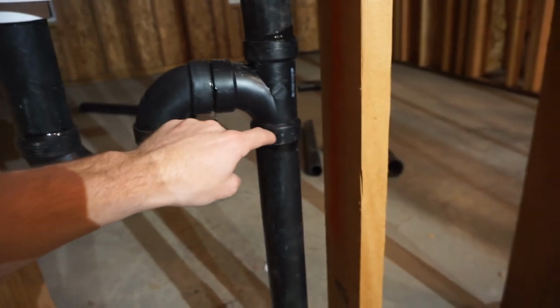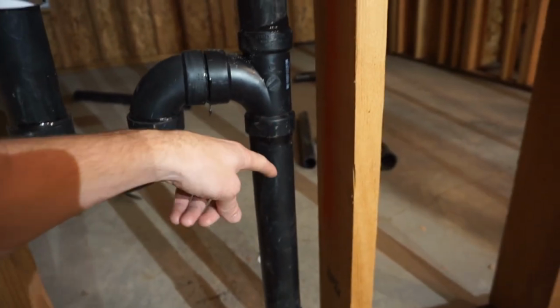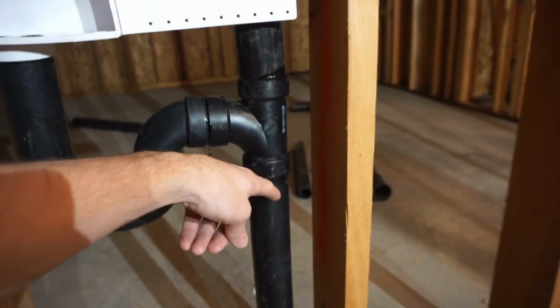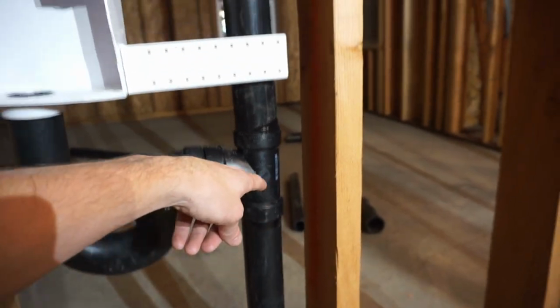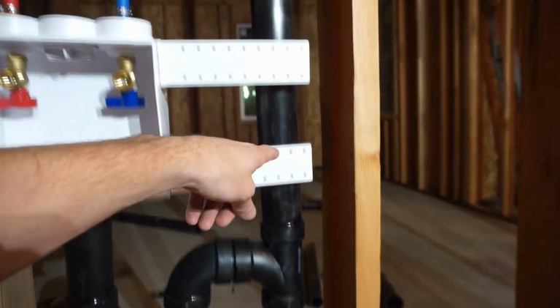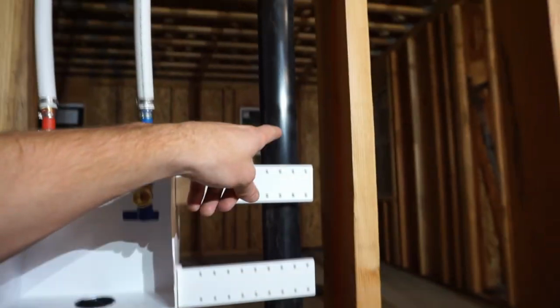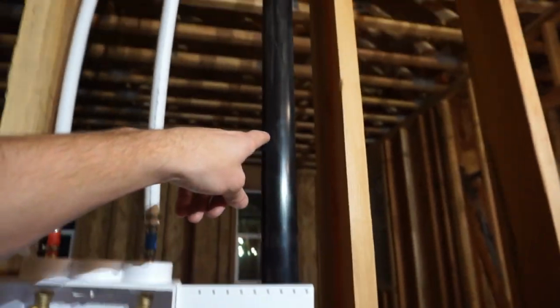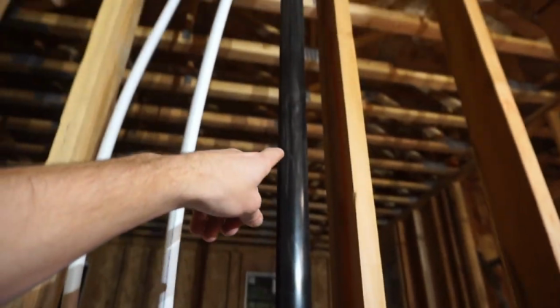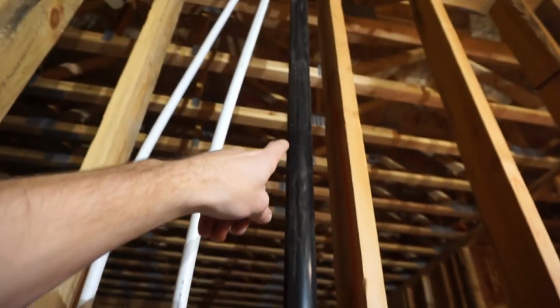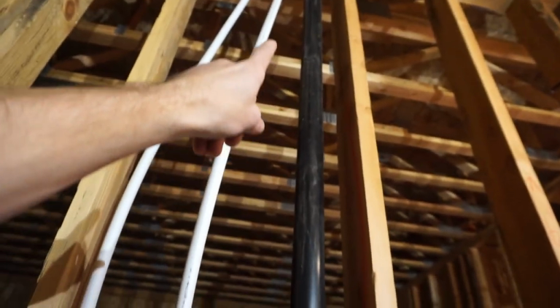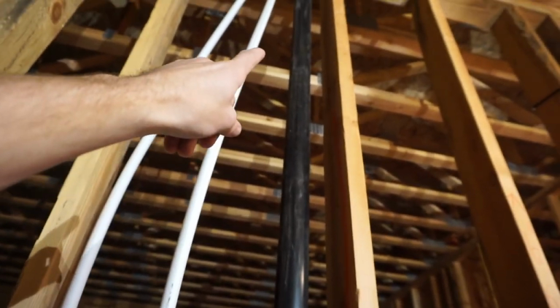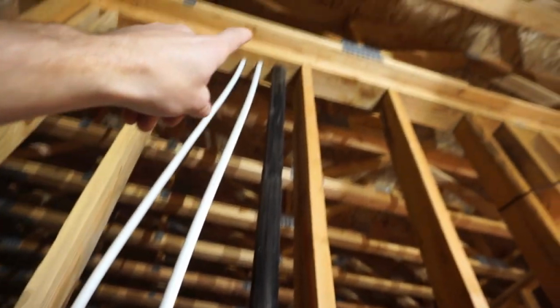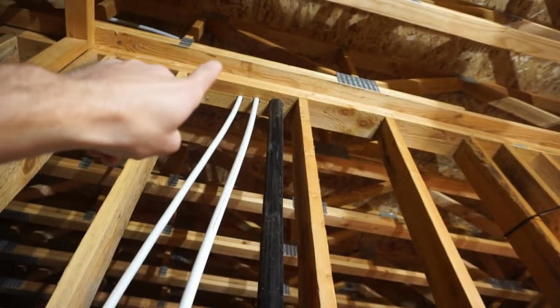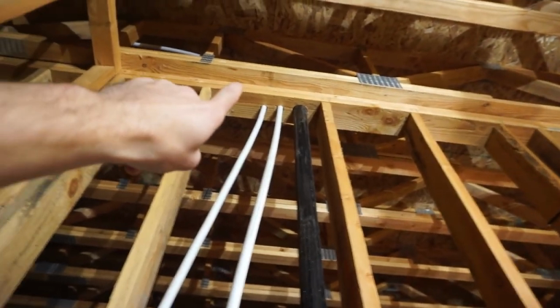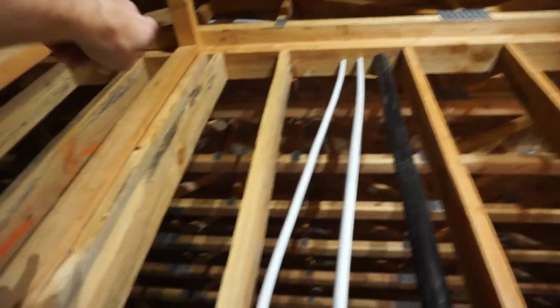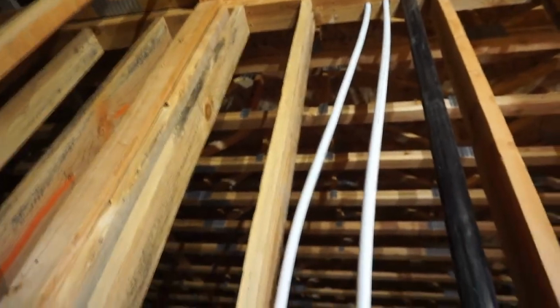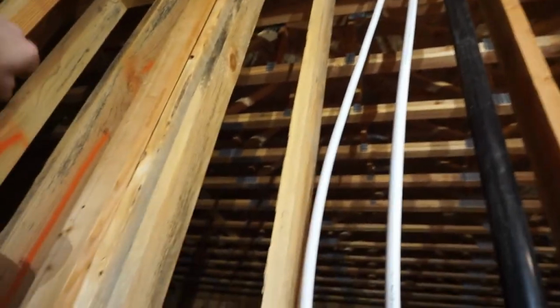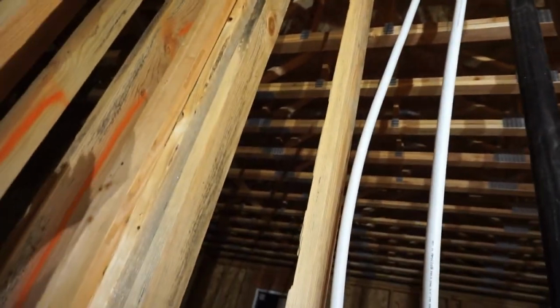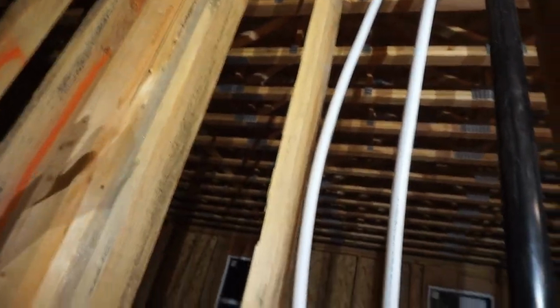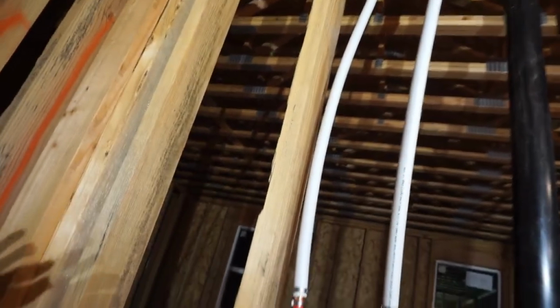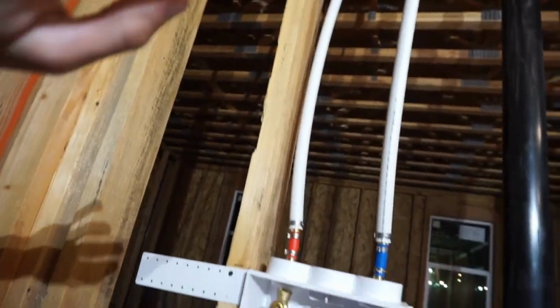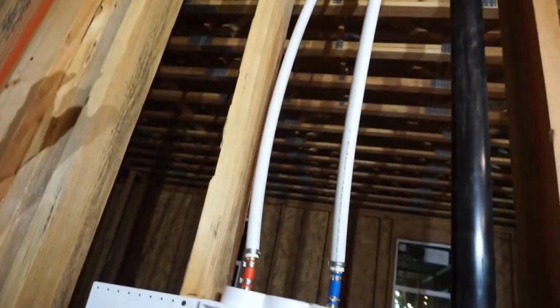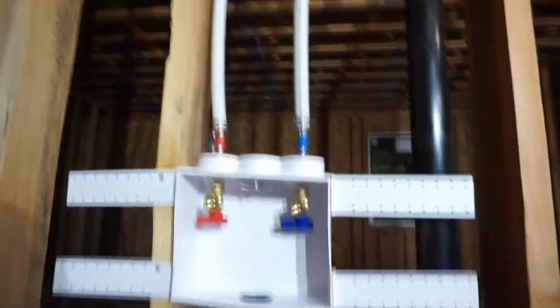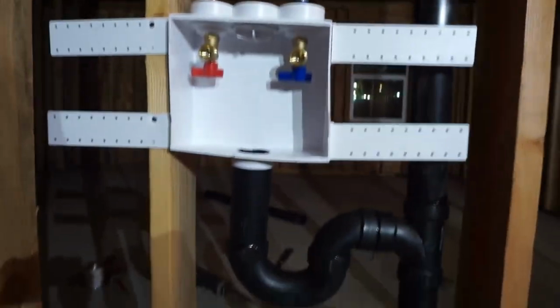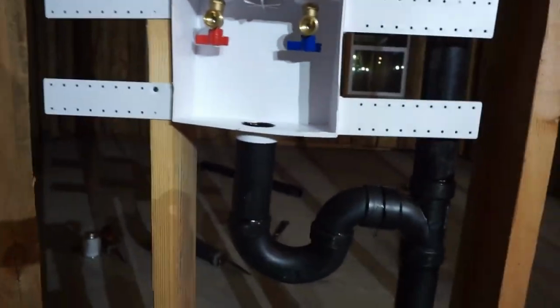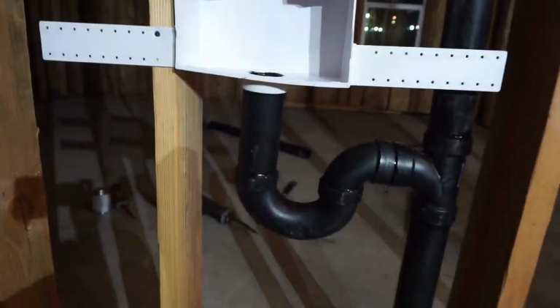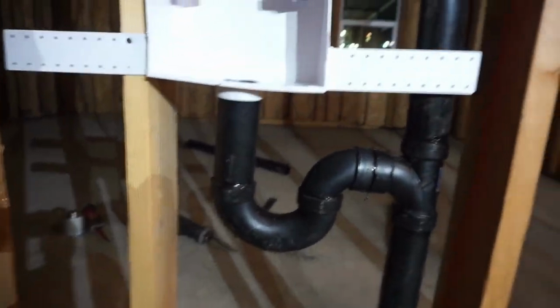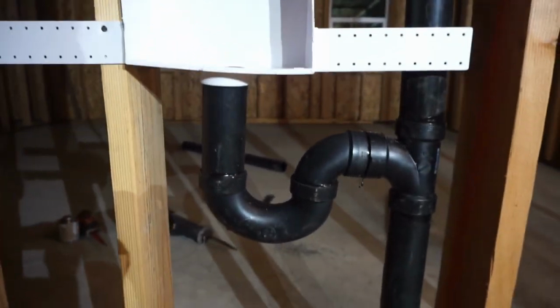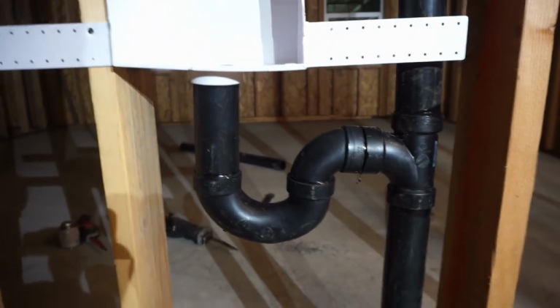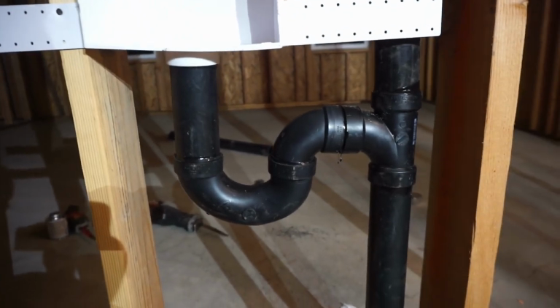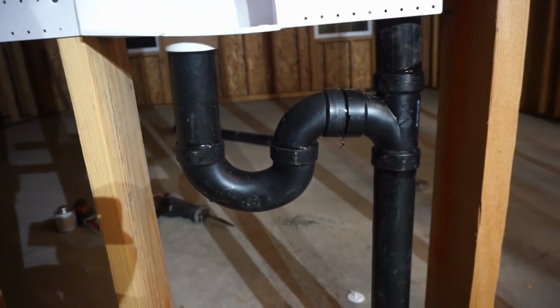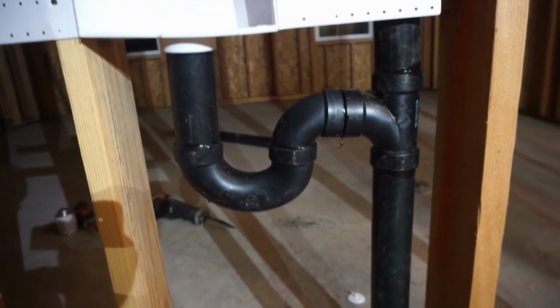Instead, gas will vent upwards through this piping, which then goes to the second story, up to the roof, and vents to the atmosphere — leaving you without smelling sewage gas.